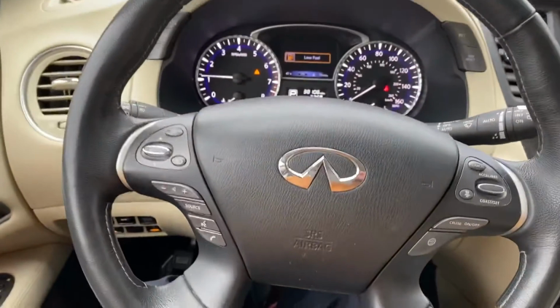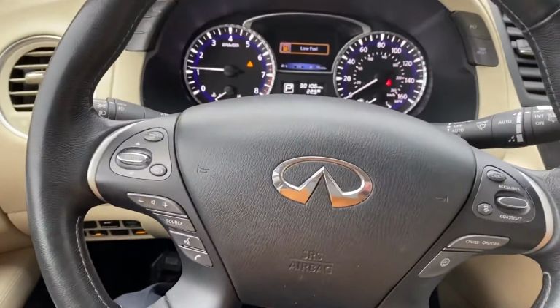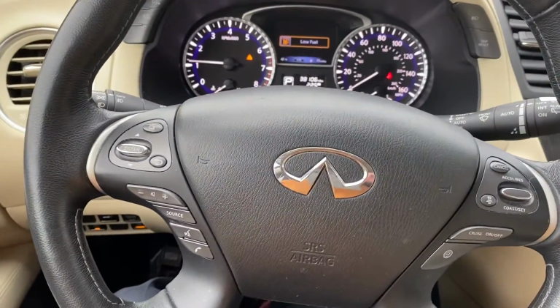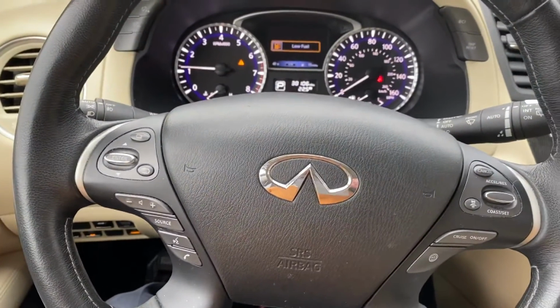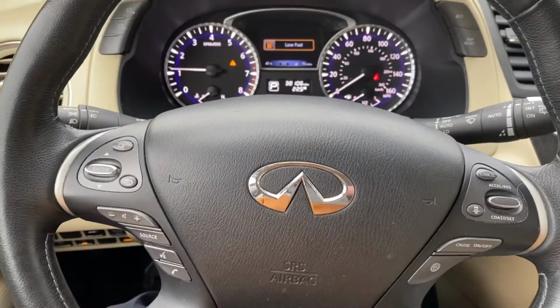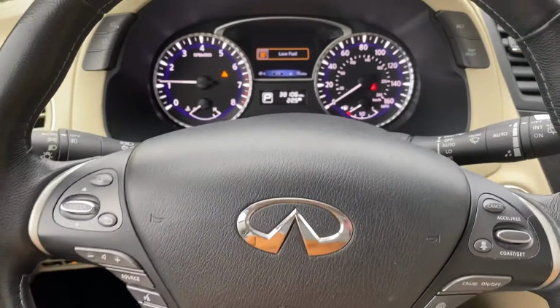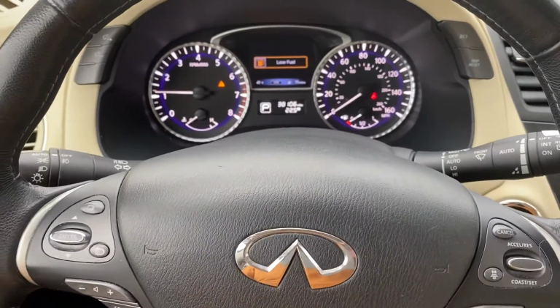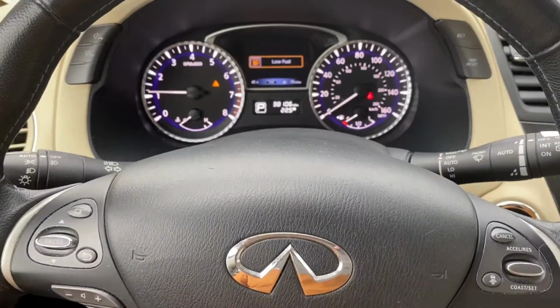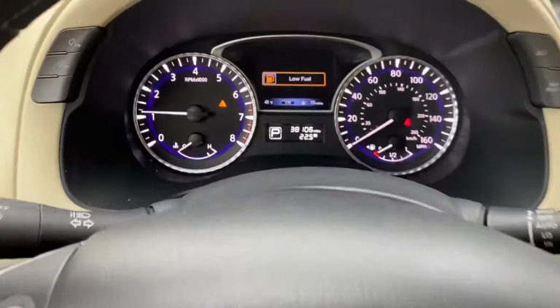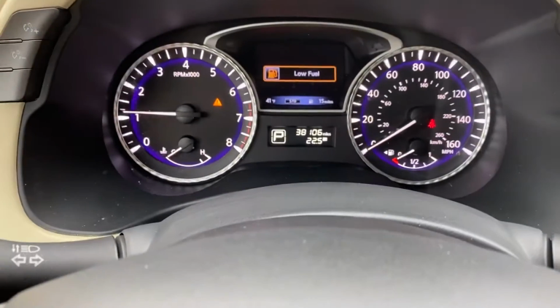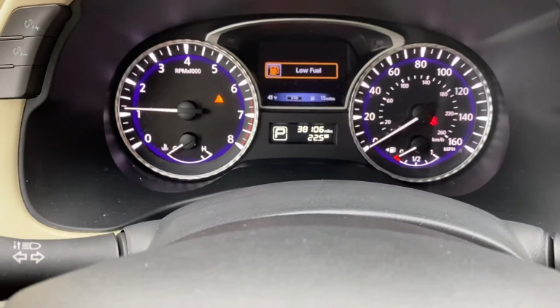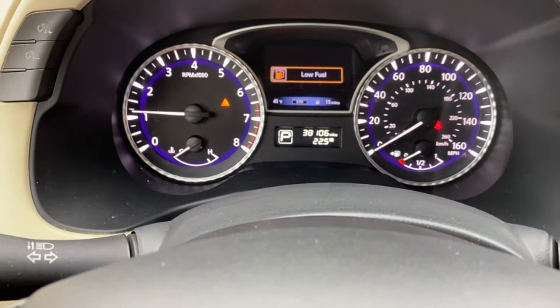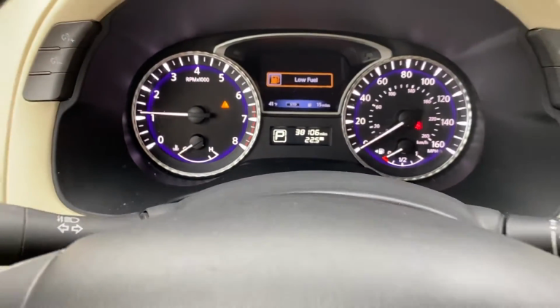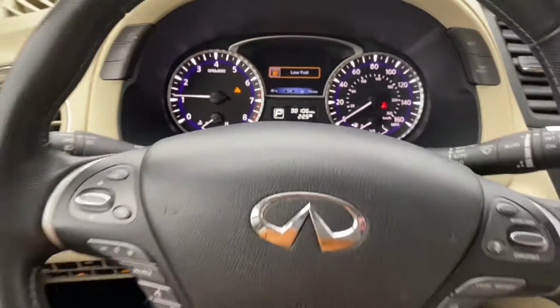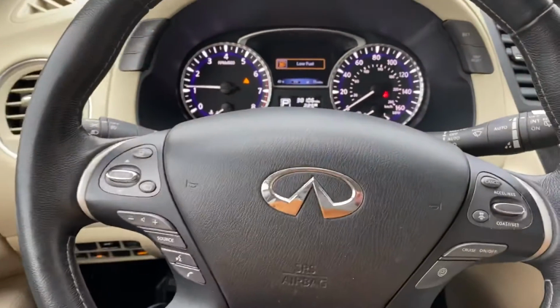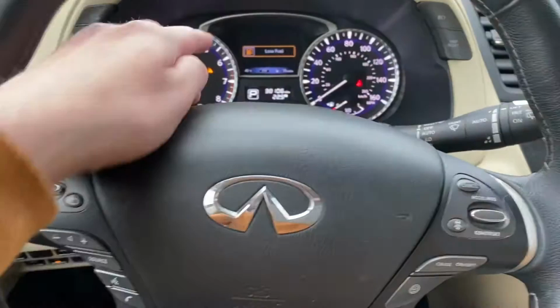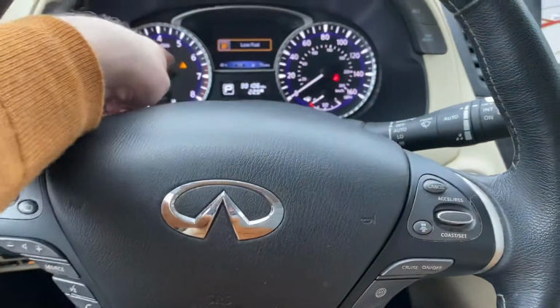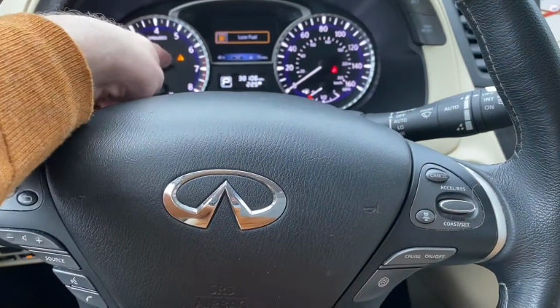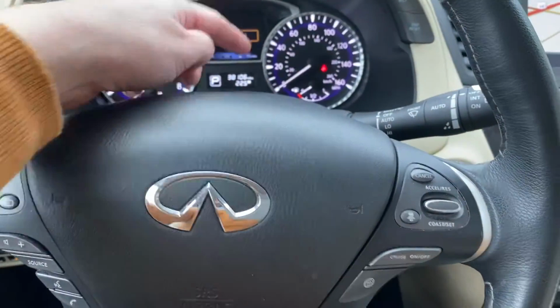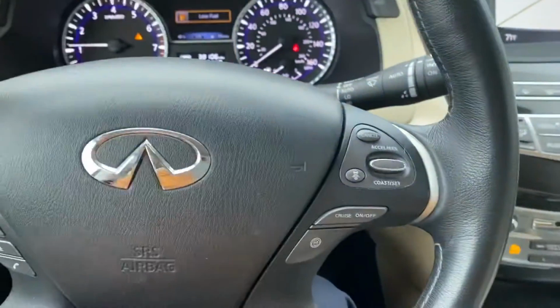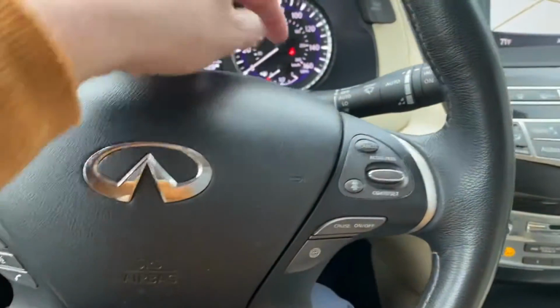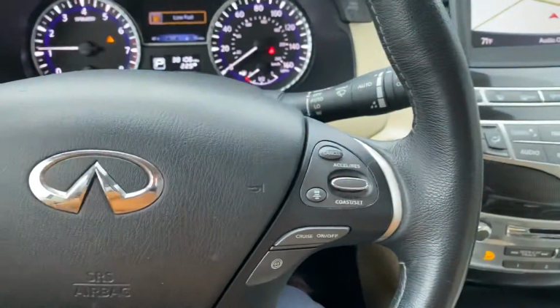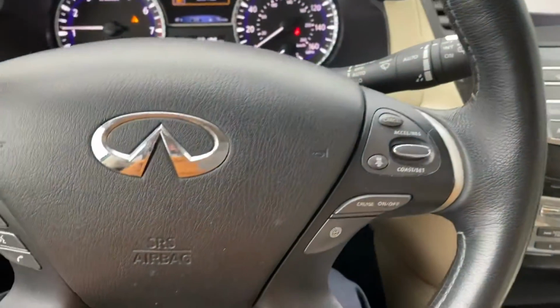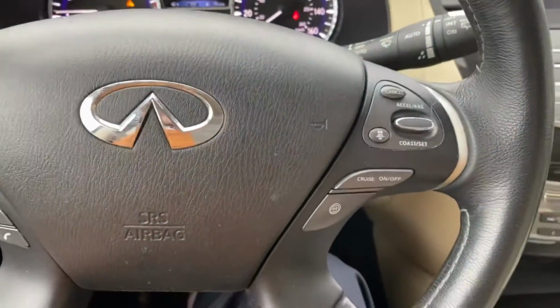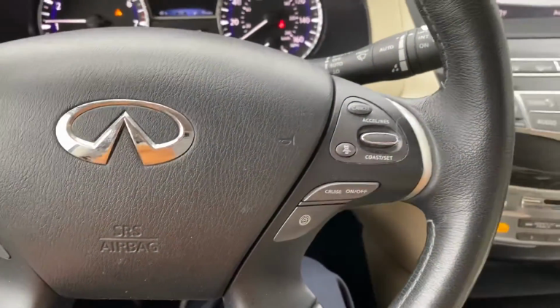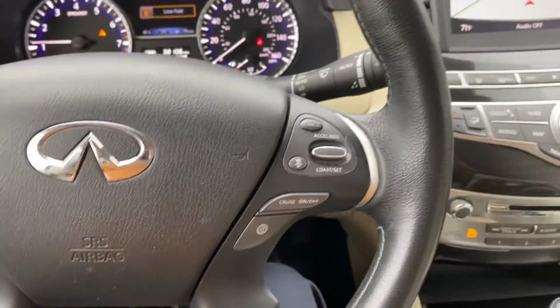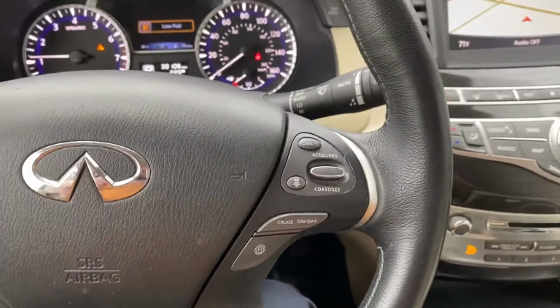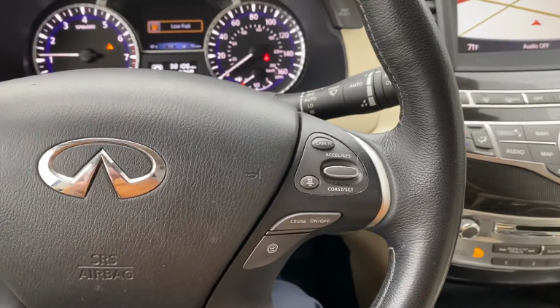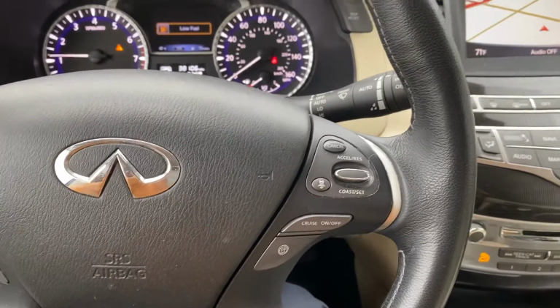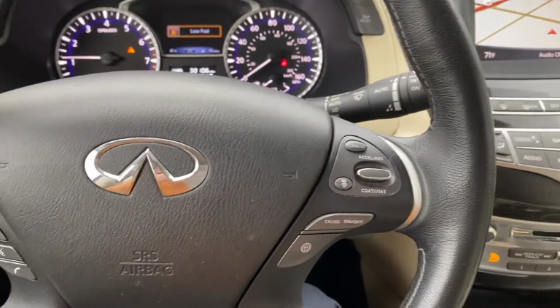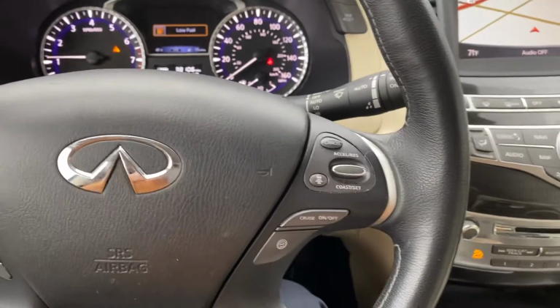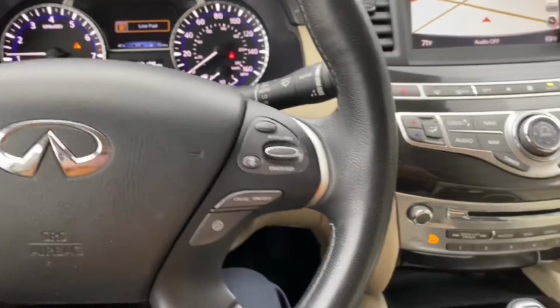Our mileage on the car is 38,106. We have a little alert here — just need to put some gas in the car. Every car we sell will leave the dealership with a full tank of gas.